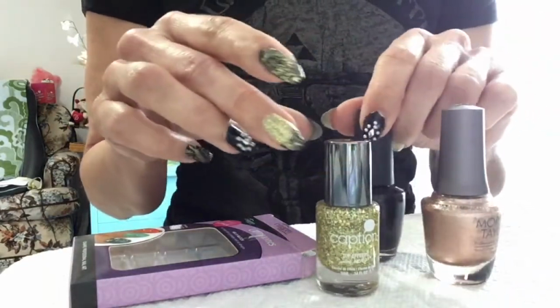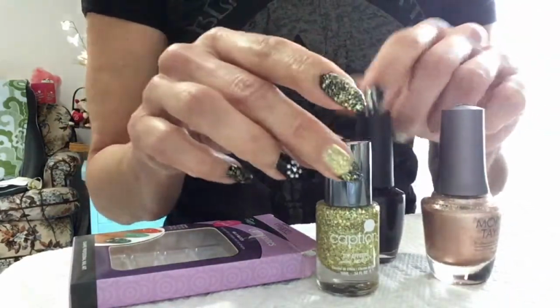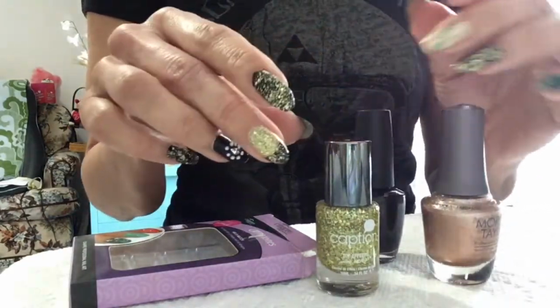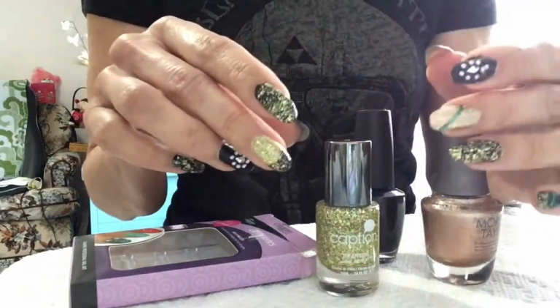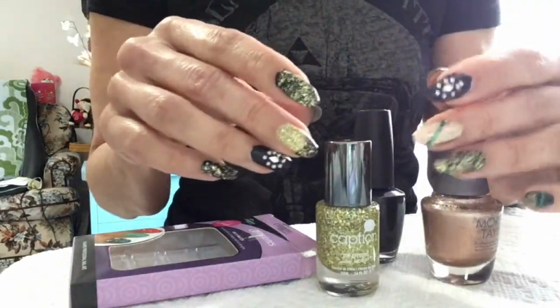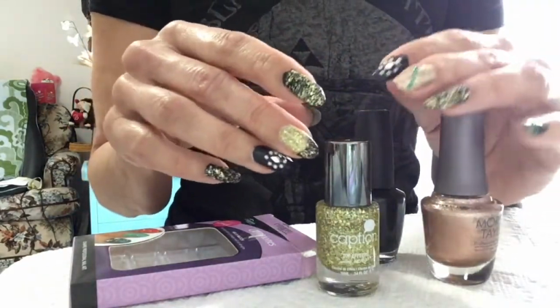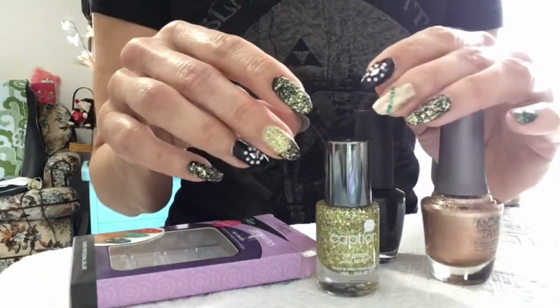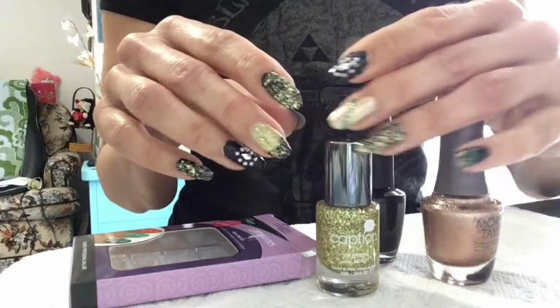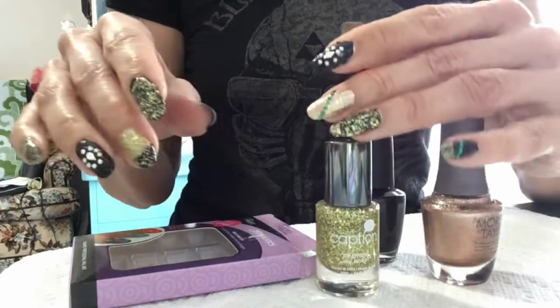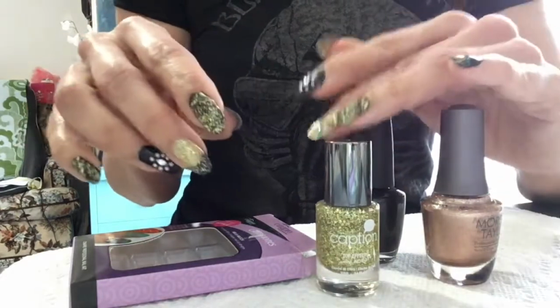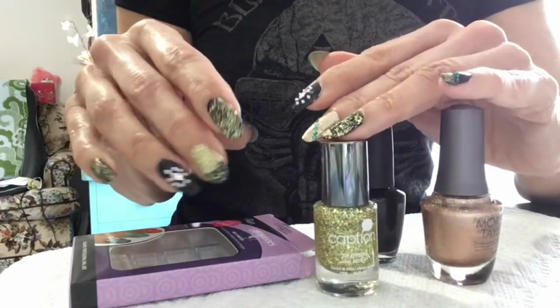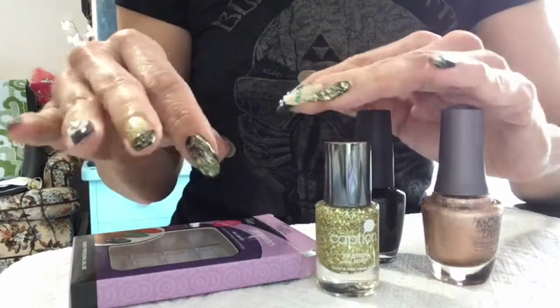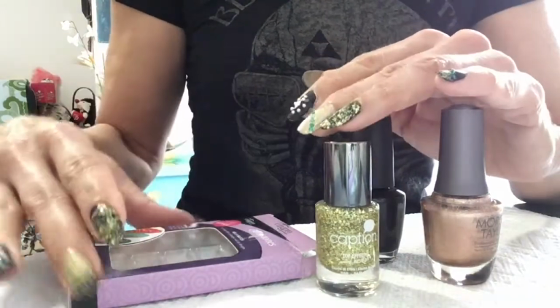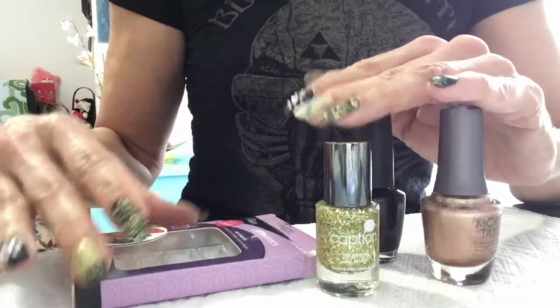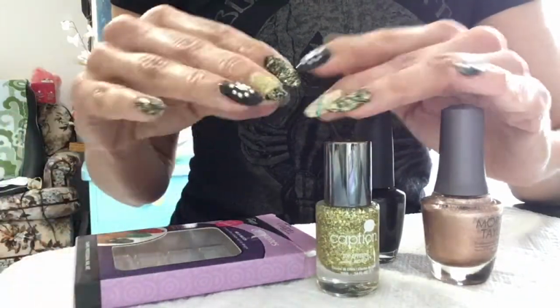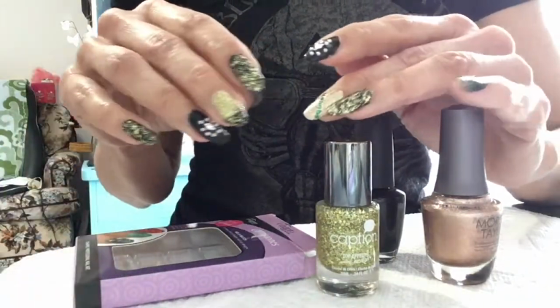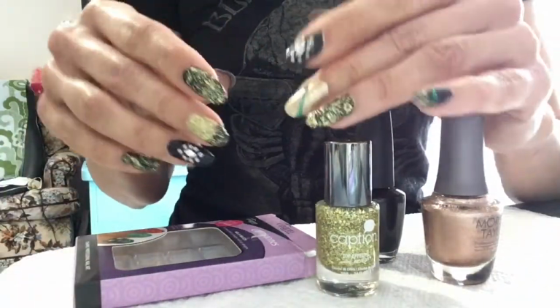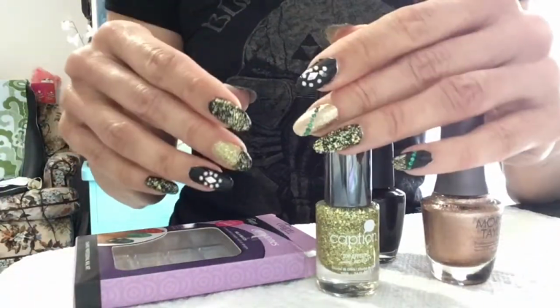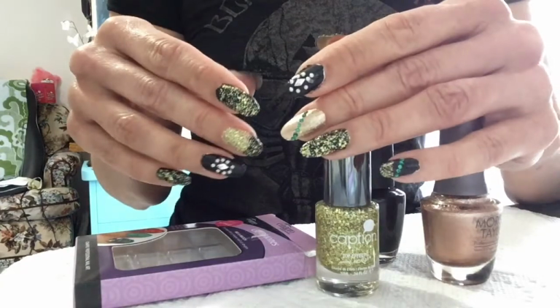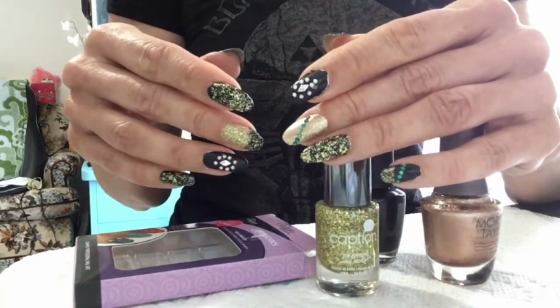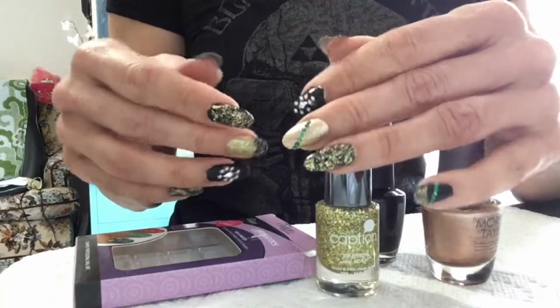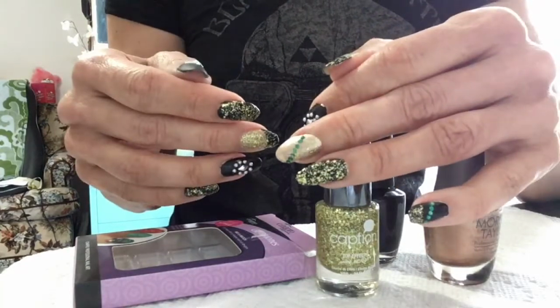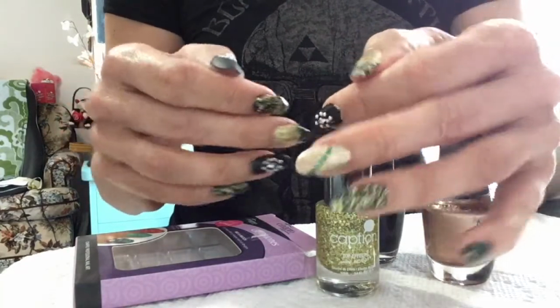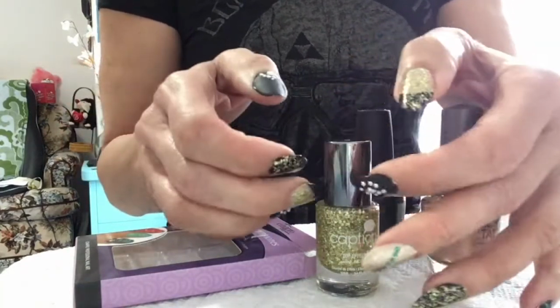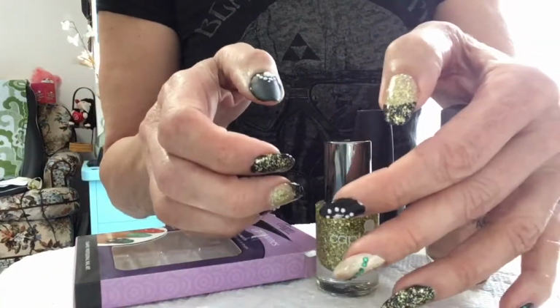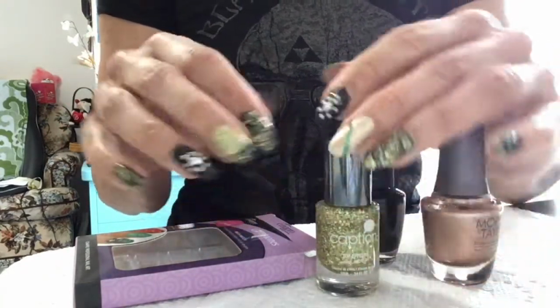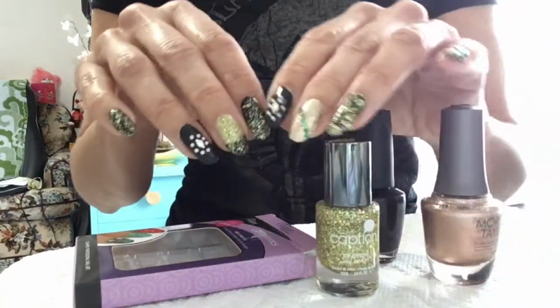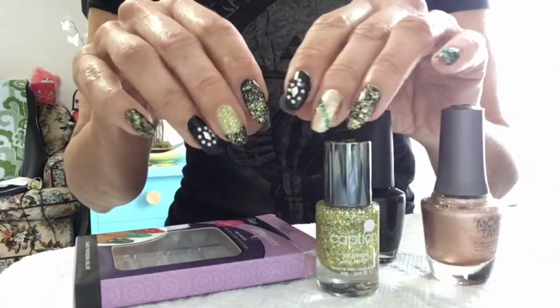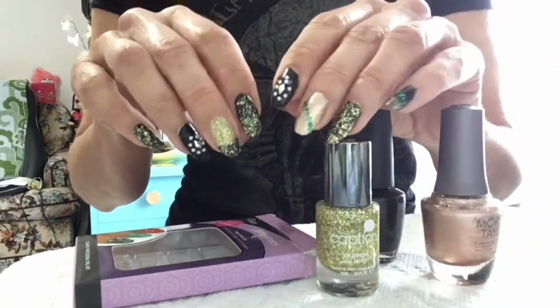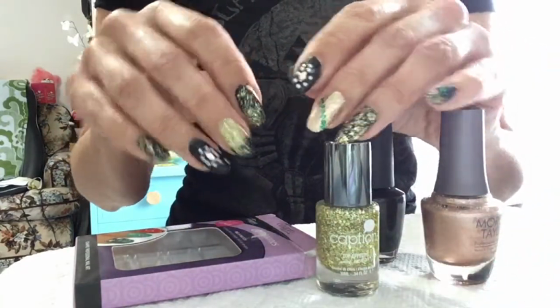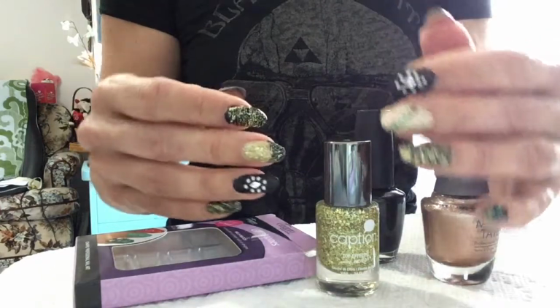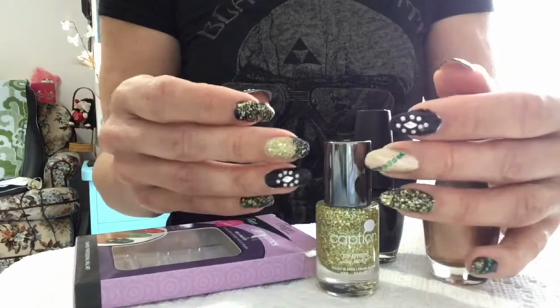I'm going to show you the products that I've used in the nail art. I'm still on my long nail journey and you can see that my nails are really really growing, growing really nice actually.